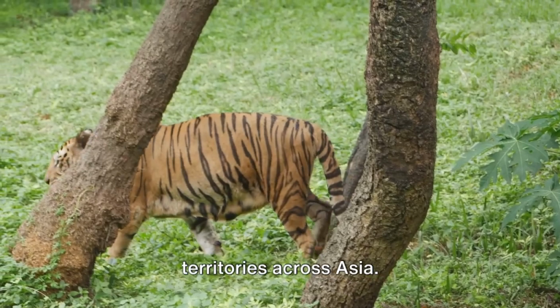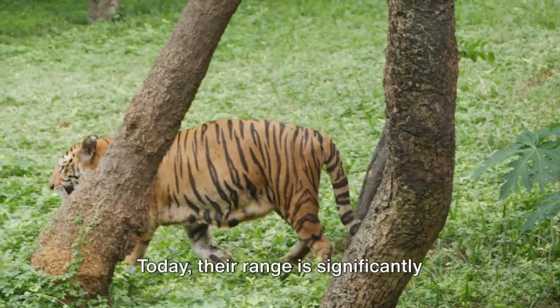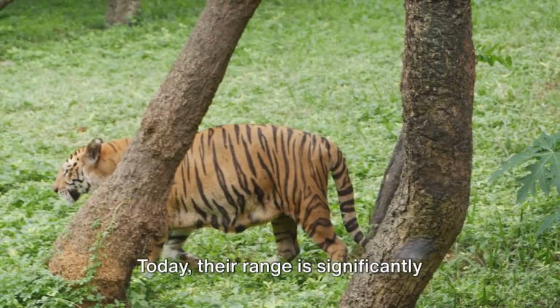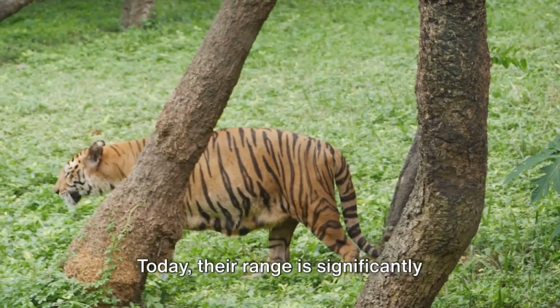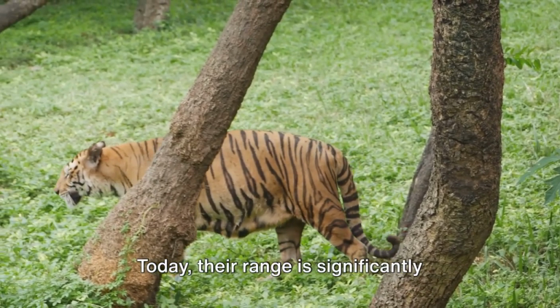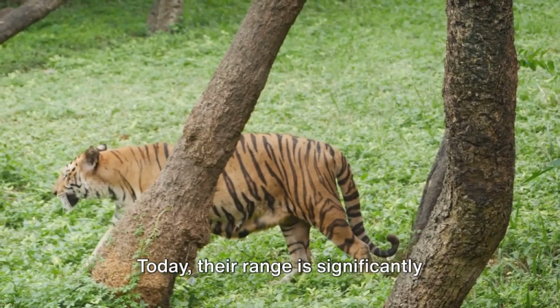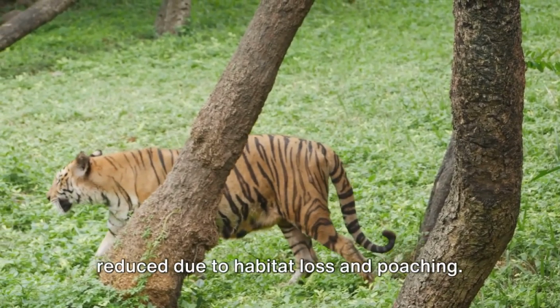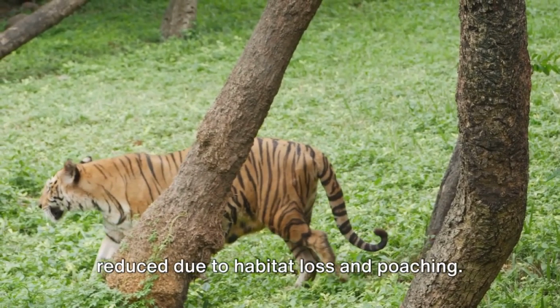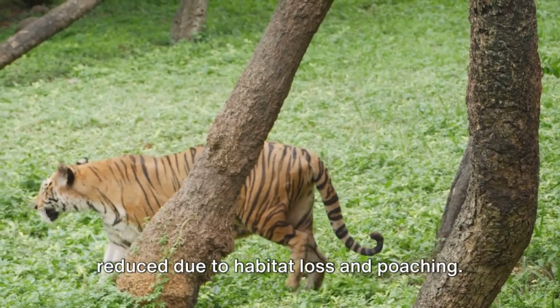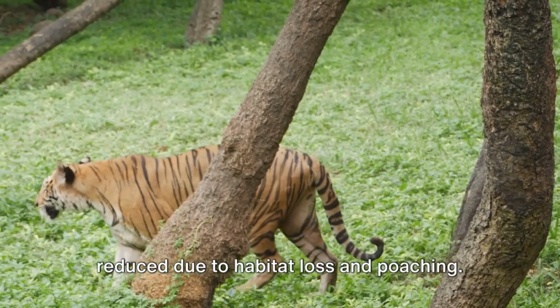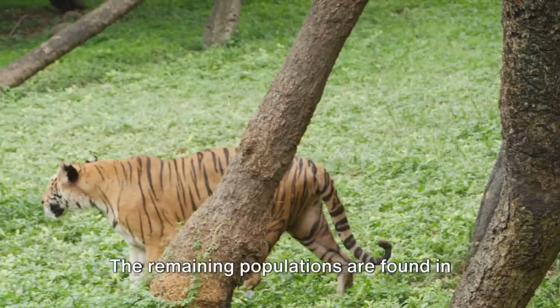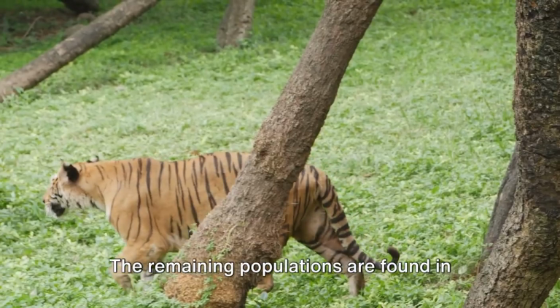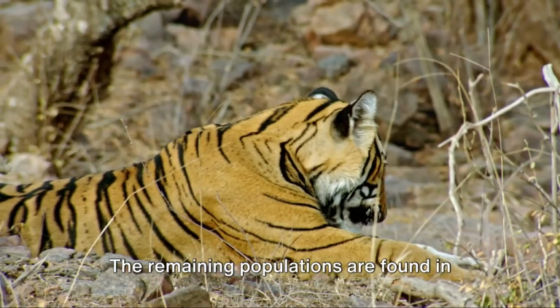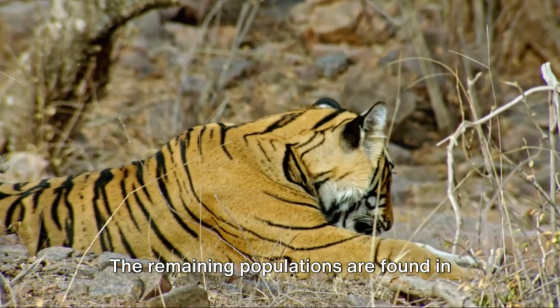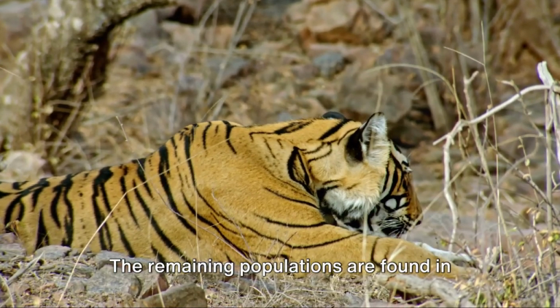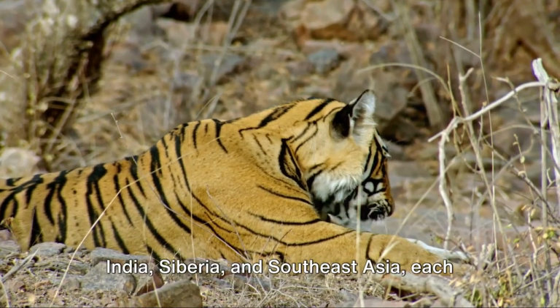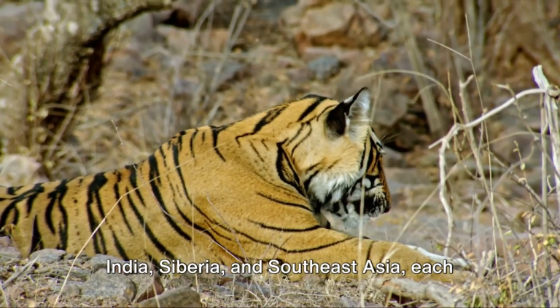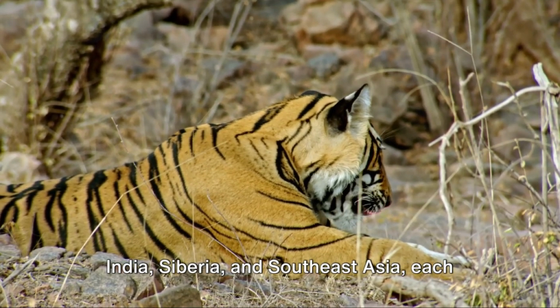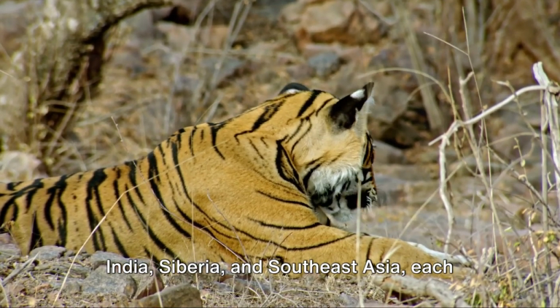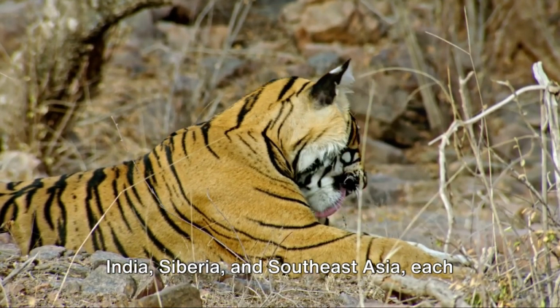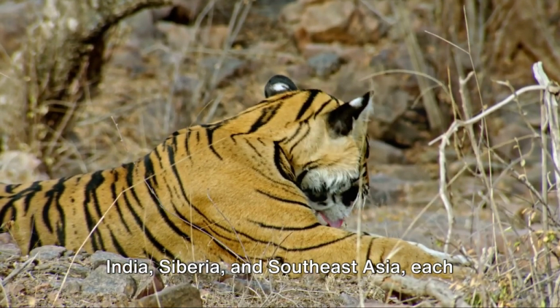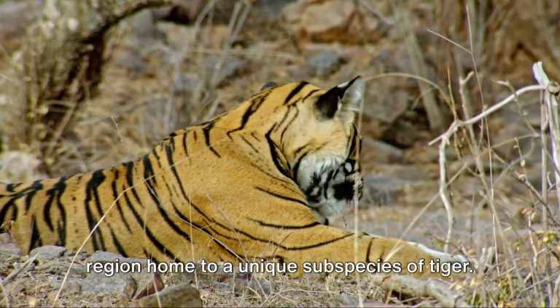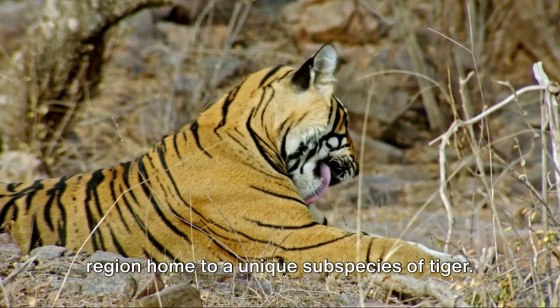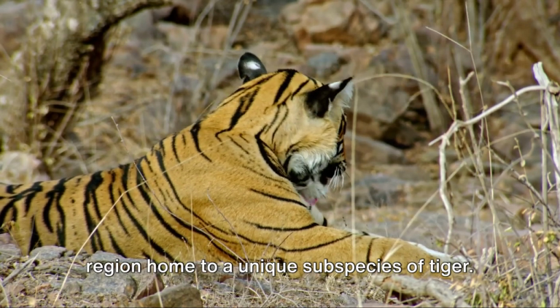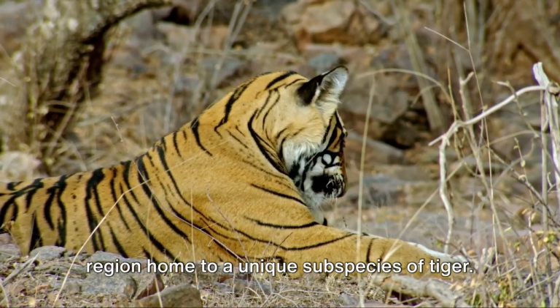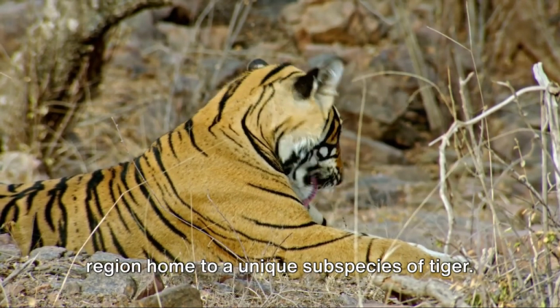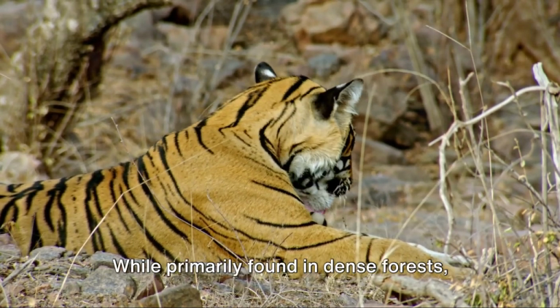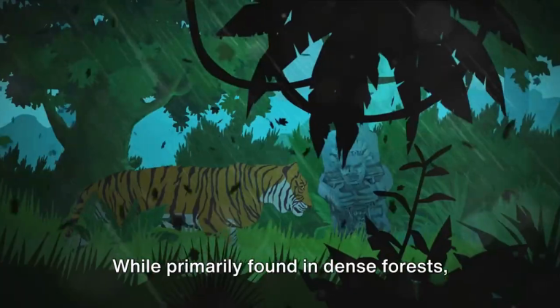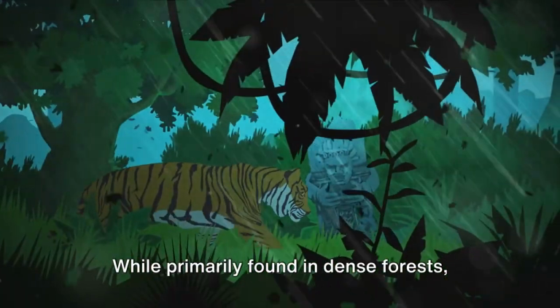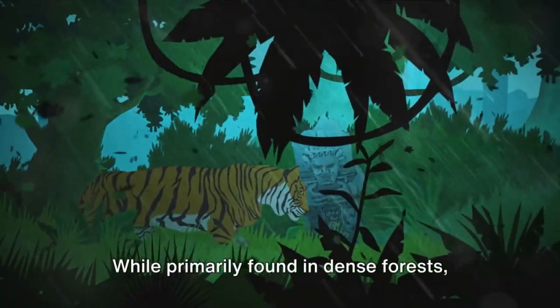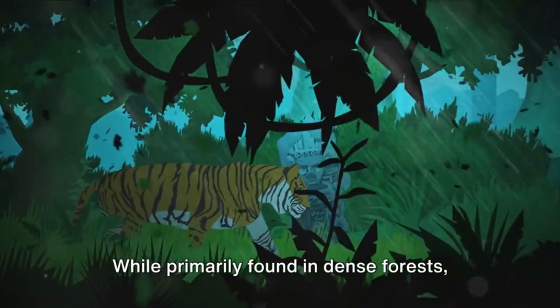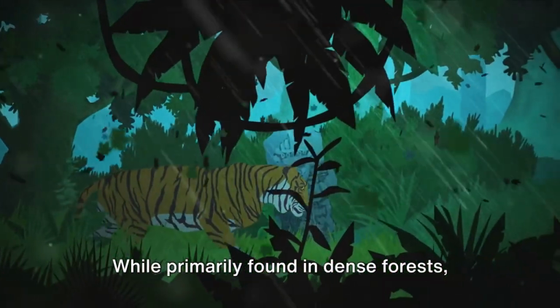Historically, tigers roamed vast territories across Asia. Today, their range is significantly reduced due to habitat loss and poaching. The remaining populations are found in India, Siberia, and Southeast Asia — each region home to a unique subspecies of tiger.